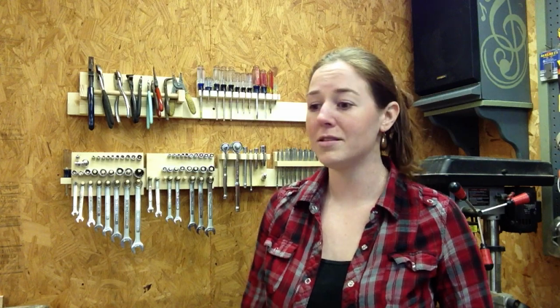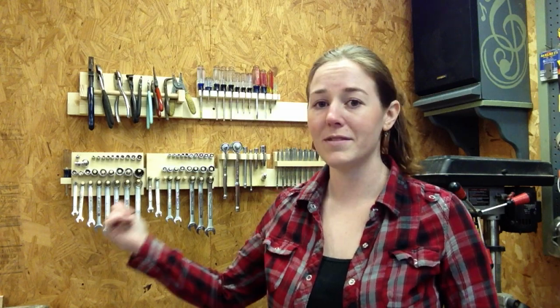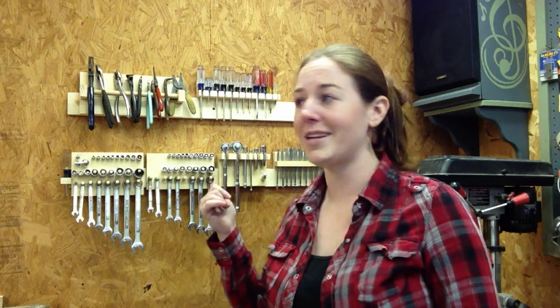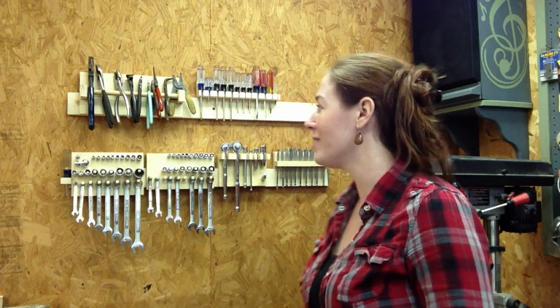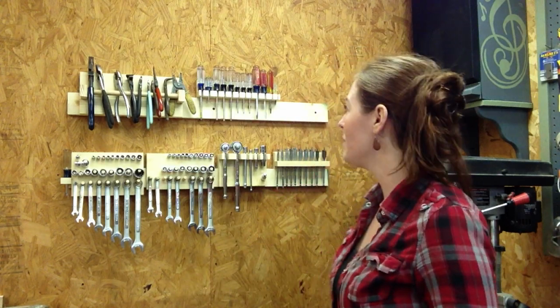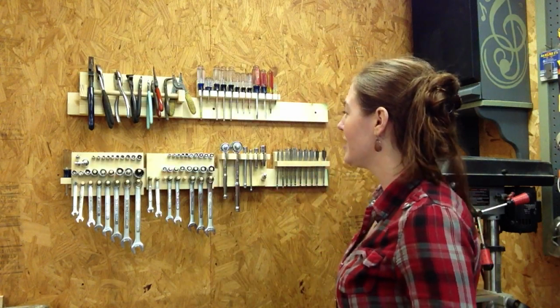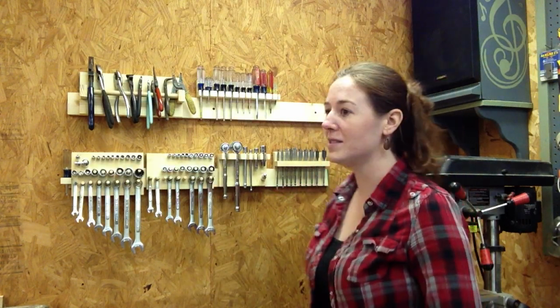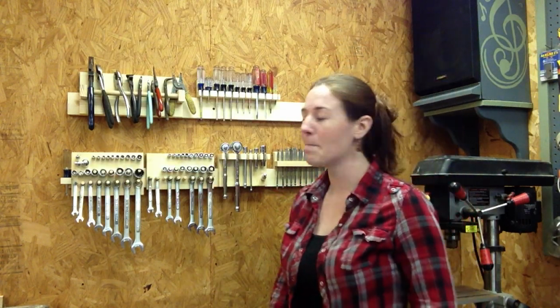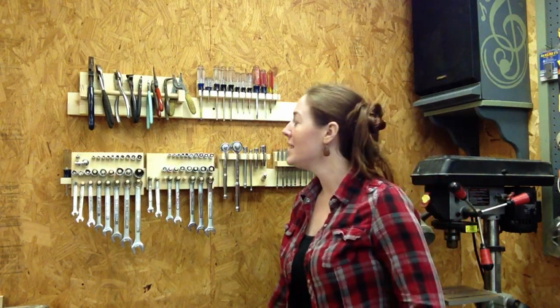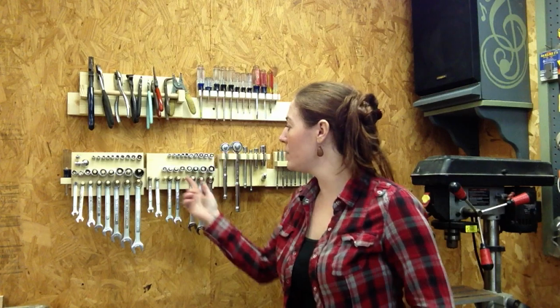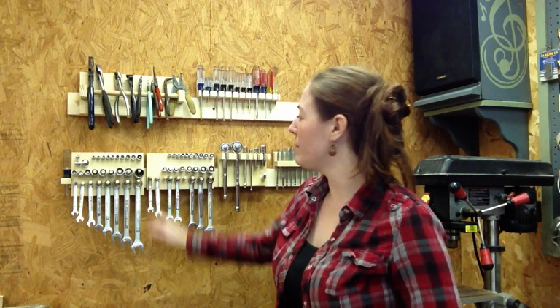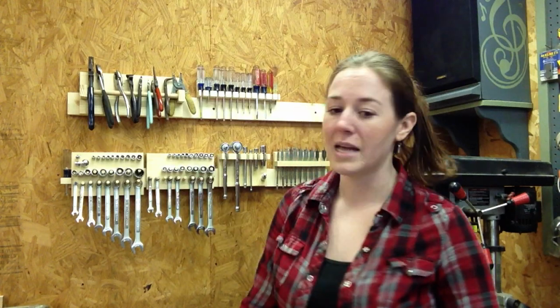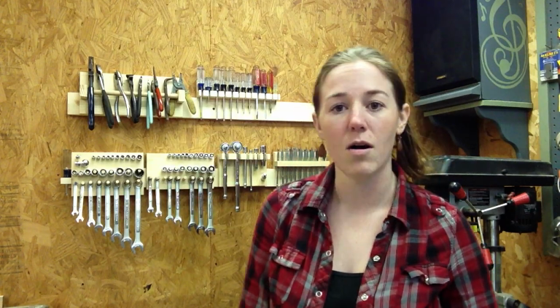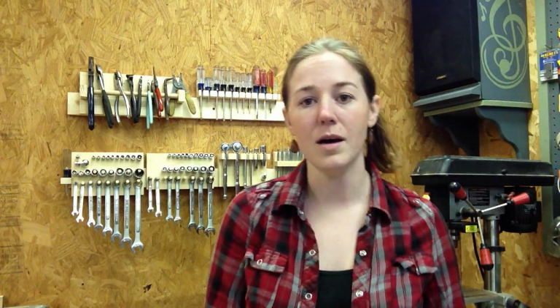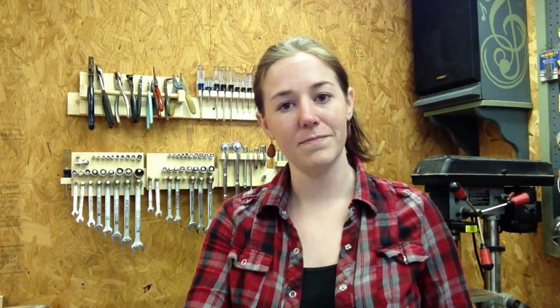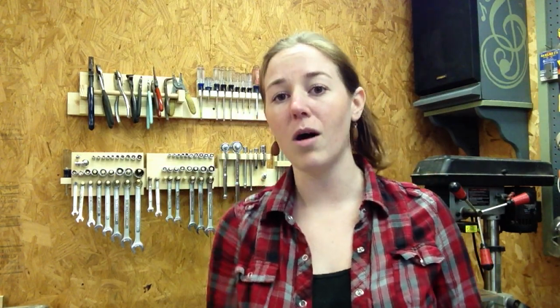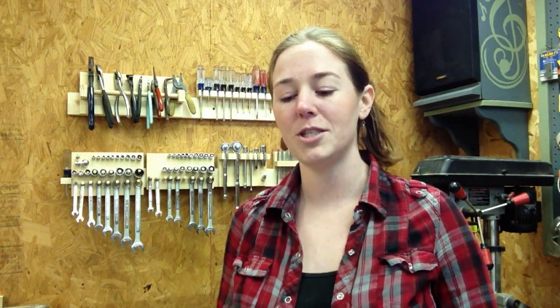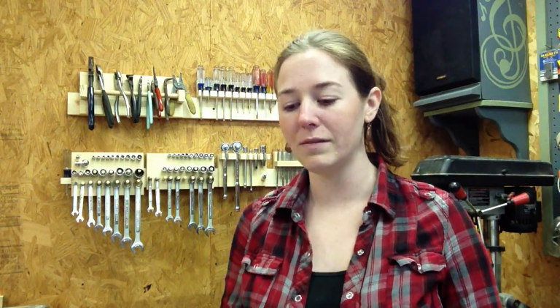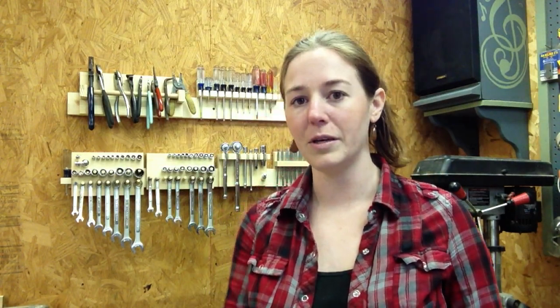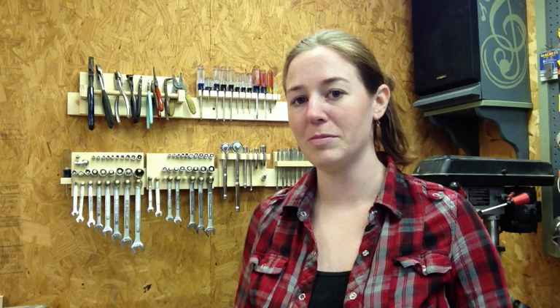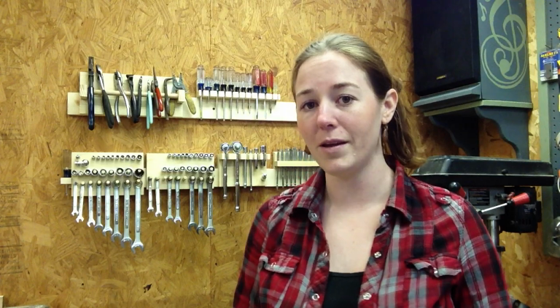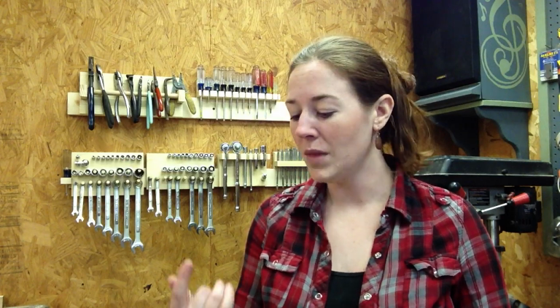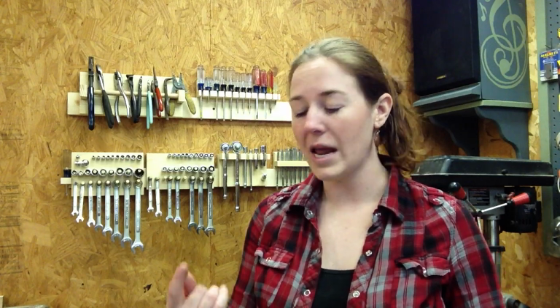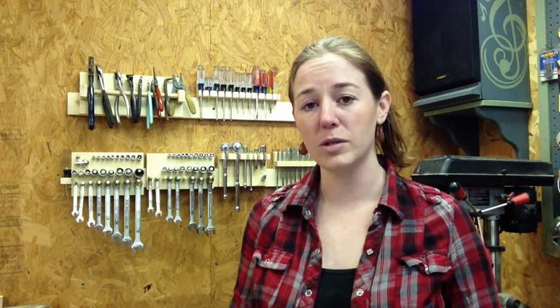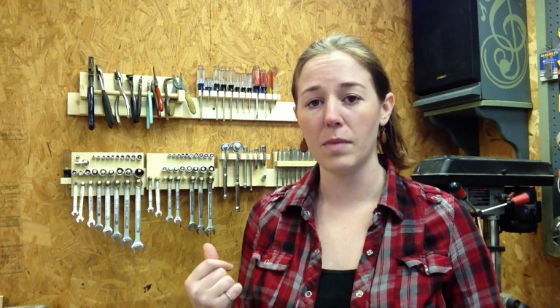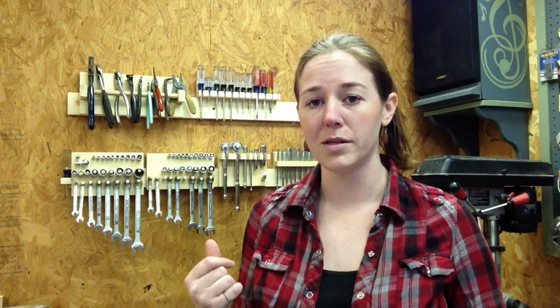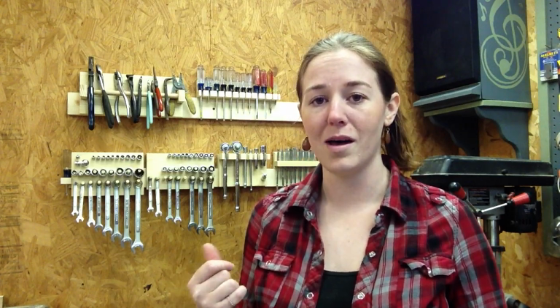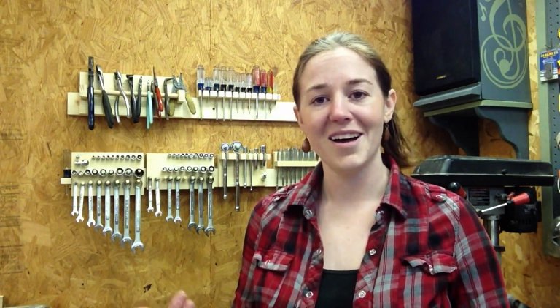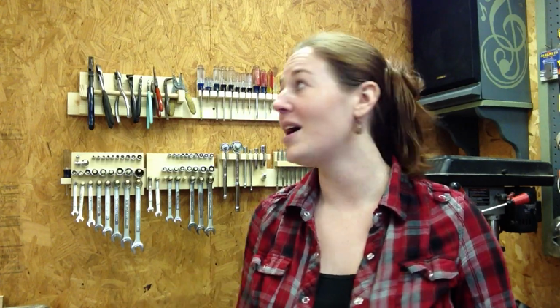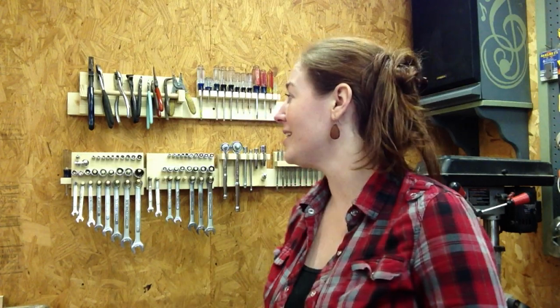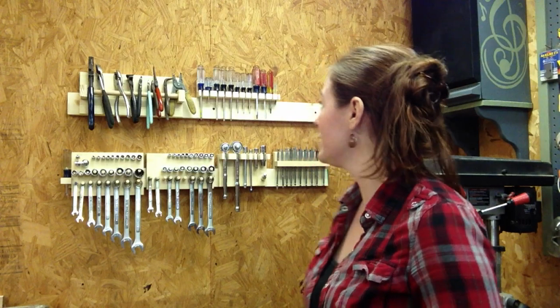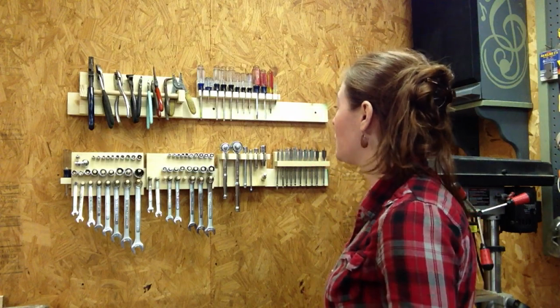I've decided to dedicate a little time and came up with this guide. I will be posting steps on my blog — I'll leave a link in the description of the video — on how I built each one of my holders. But let me go ahead and give you a rundown on each one.